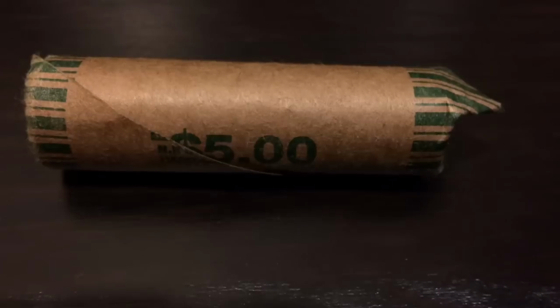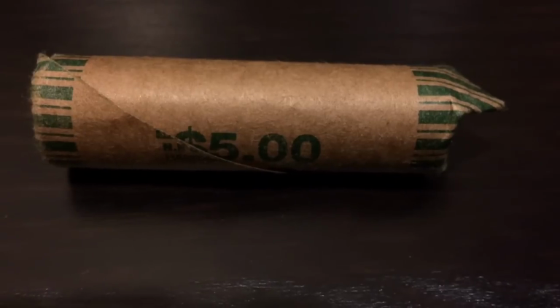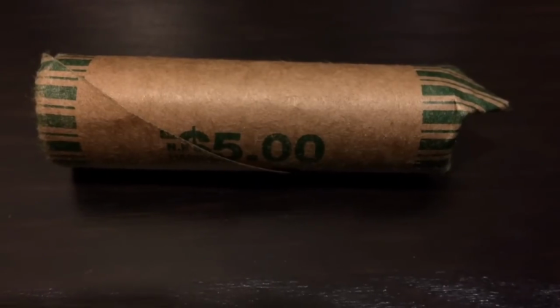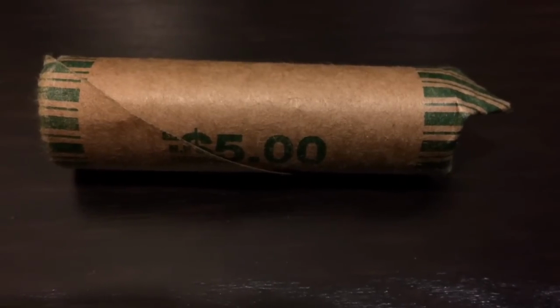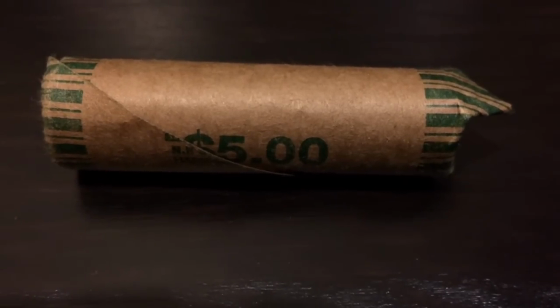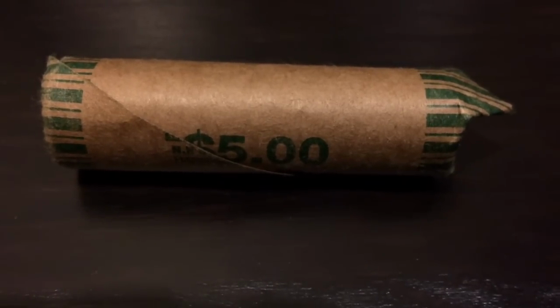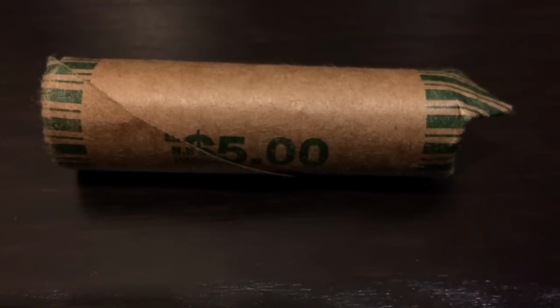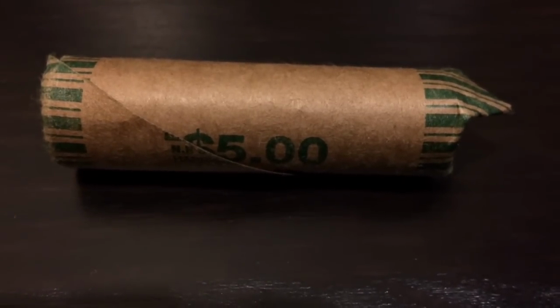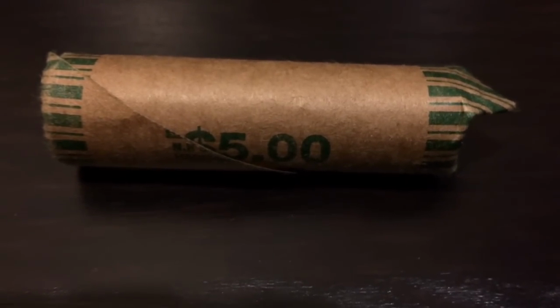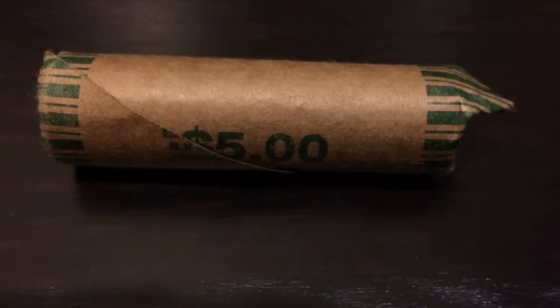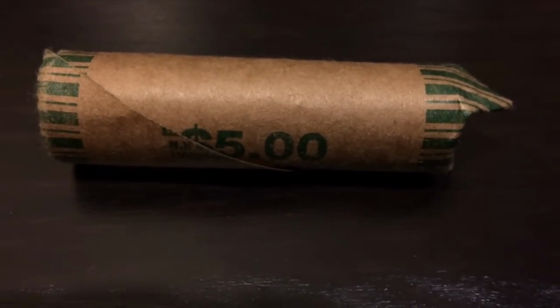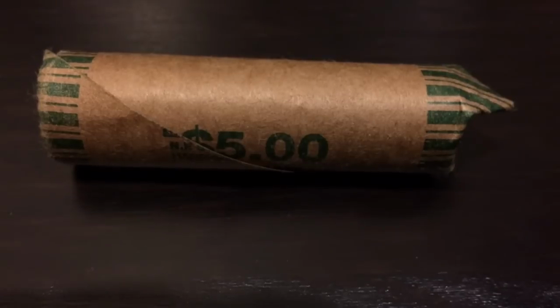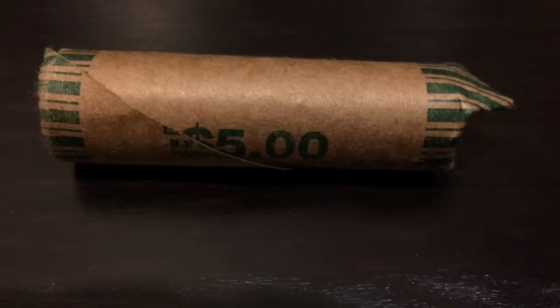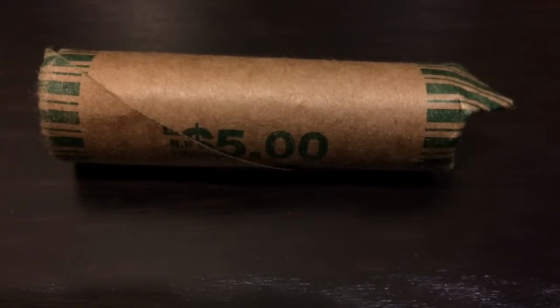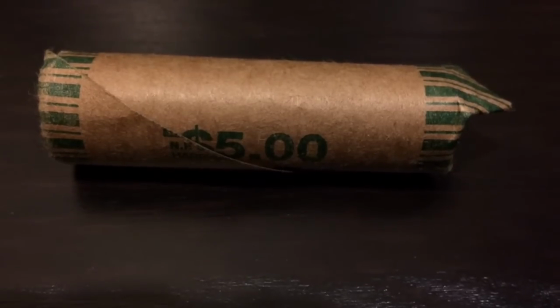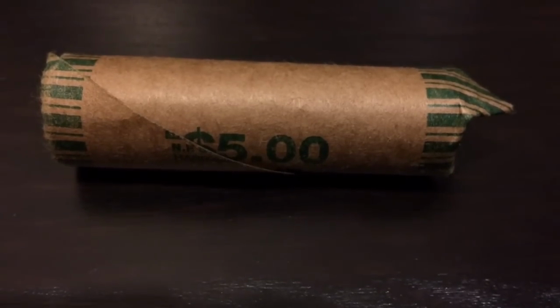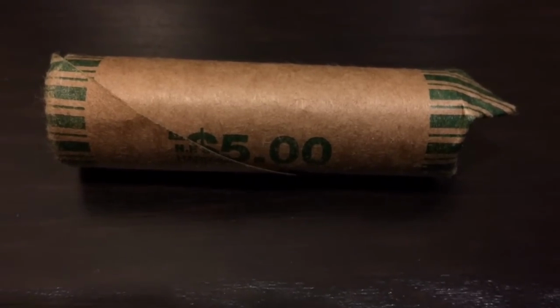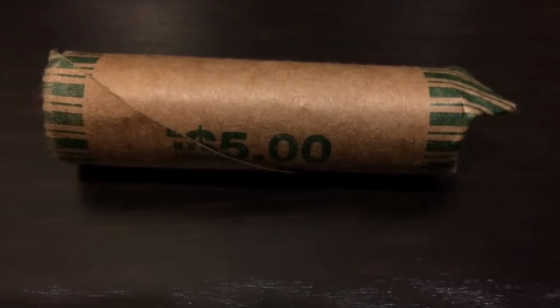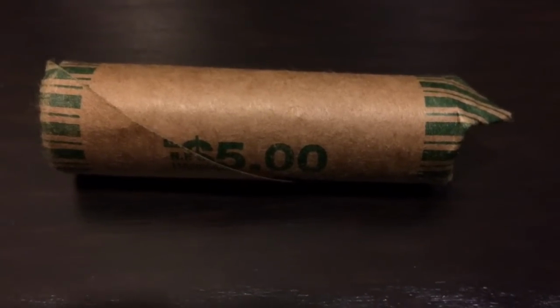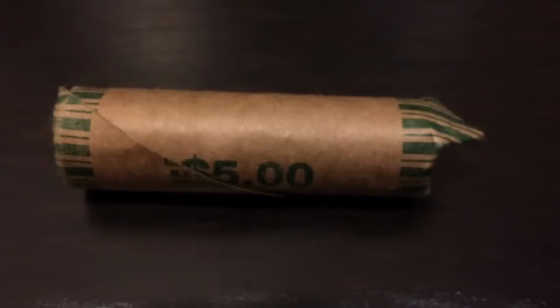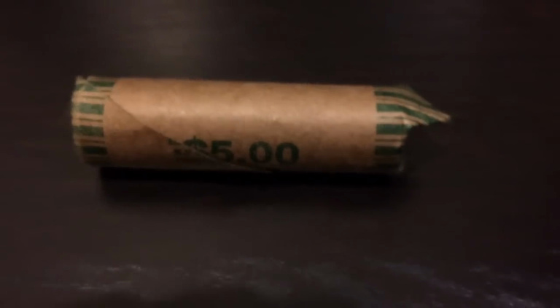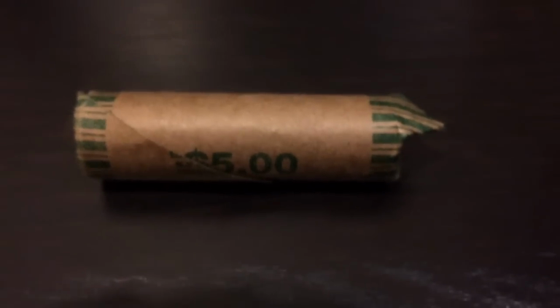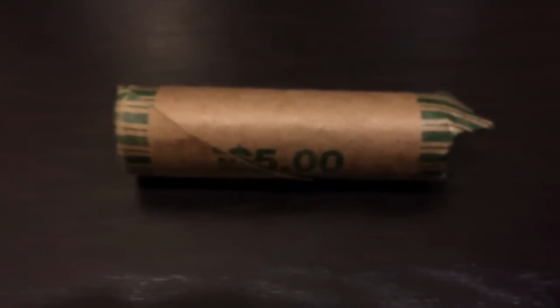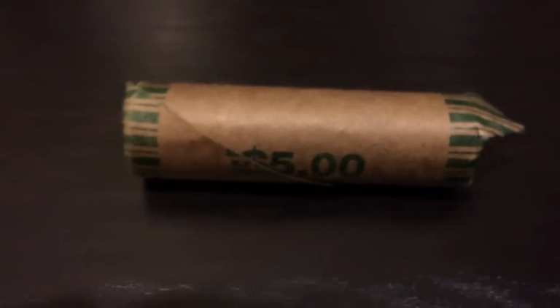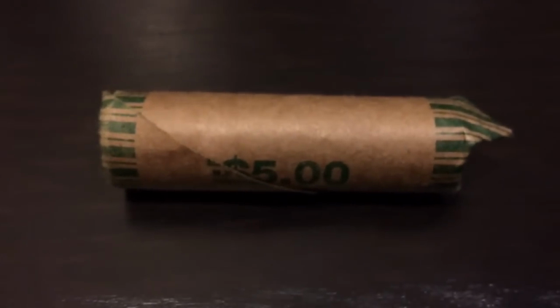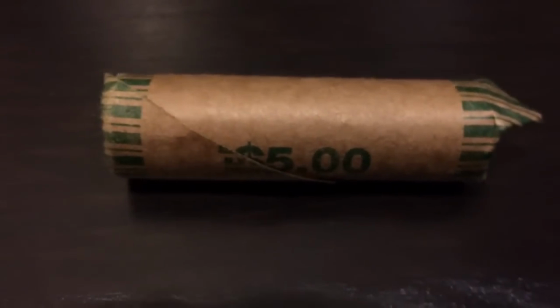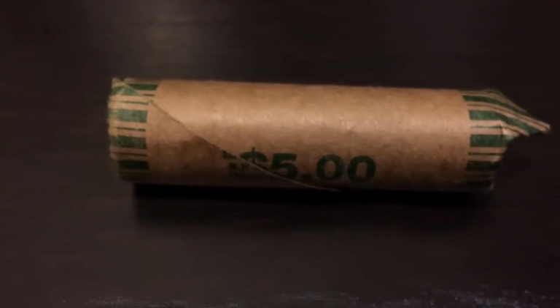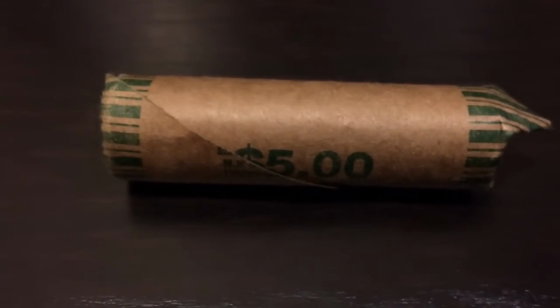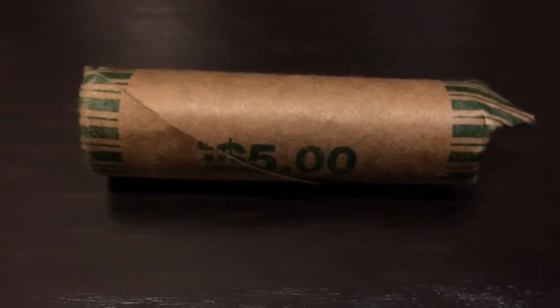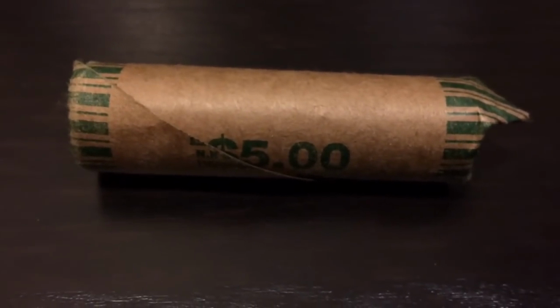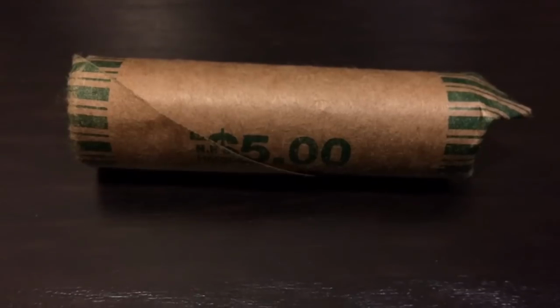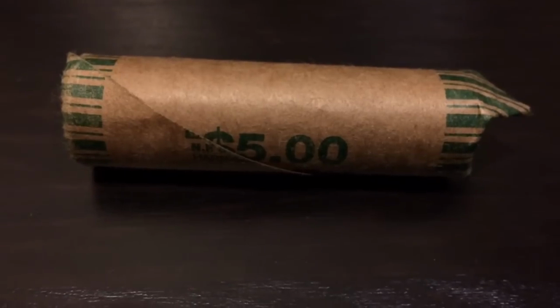Hi YouTube, Coin Picker here. Today I went and picked up another box of dimes — so it'll be my third box this week — and went through them all.